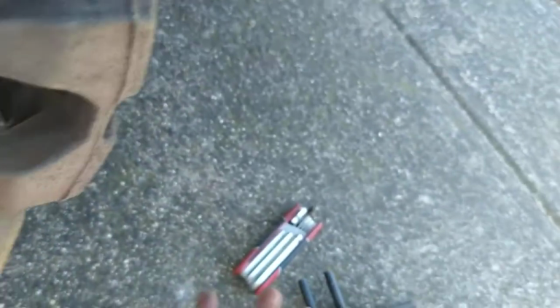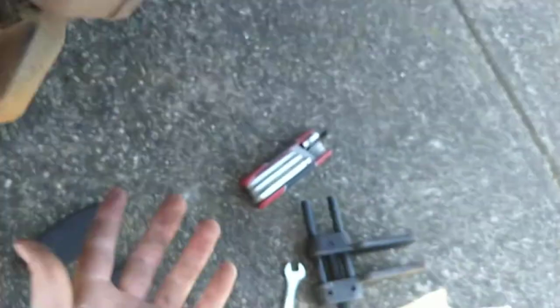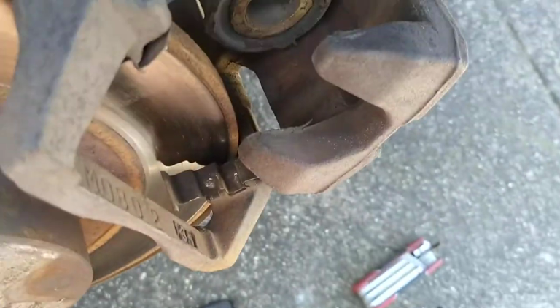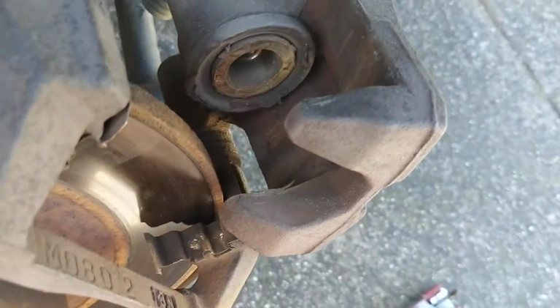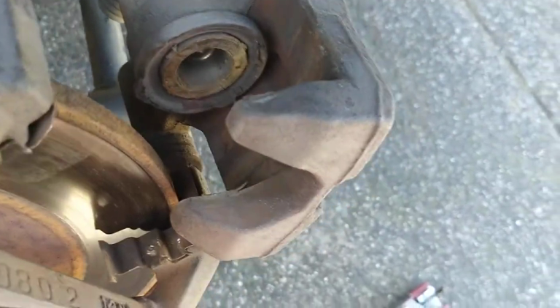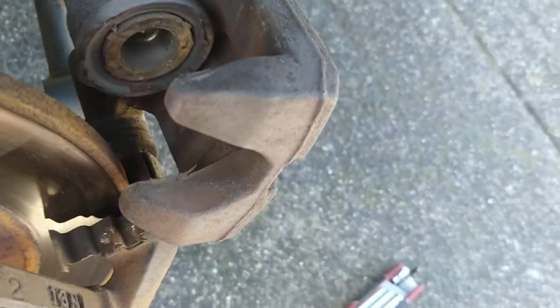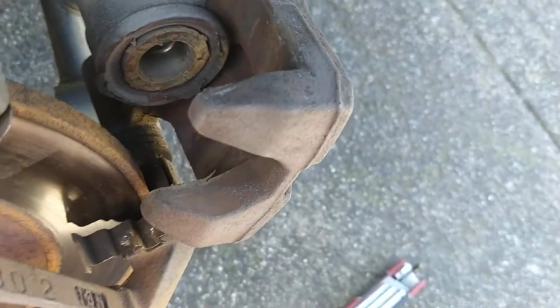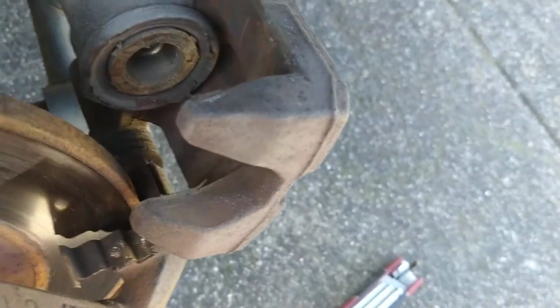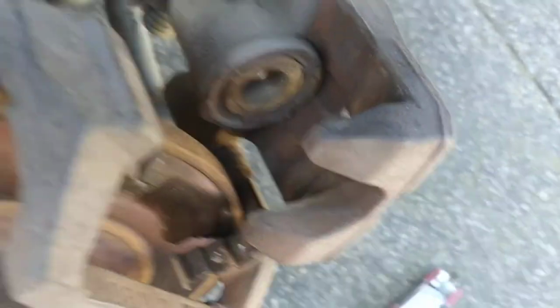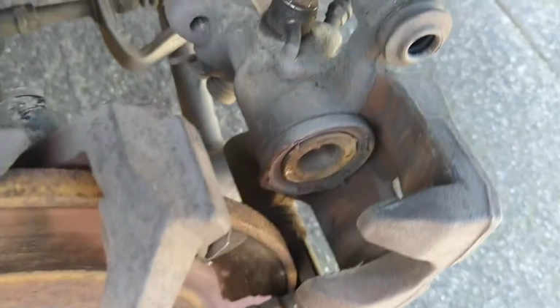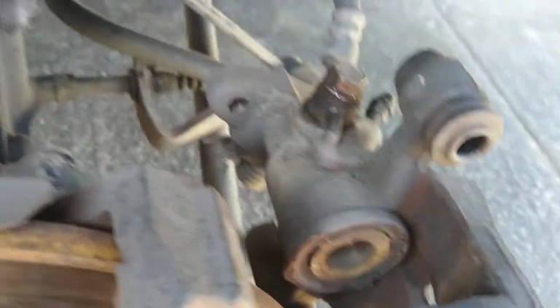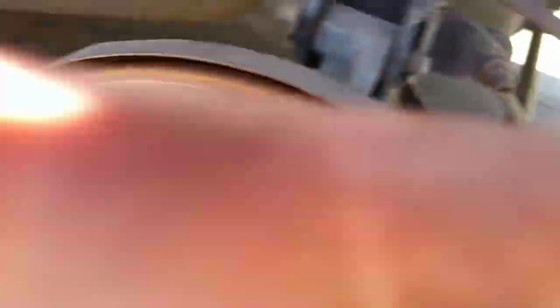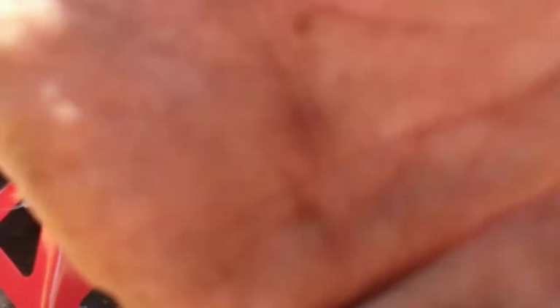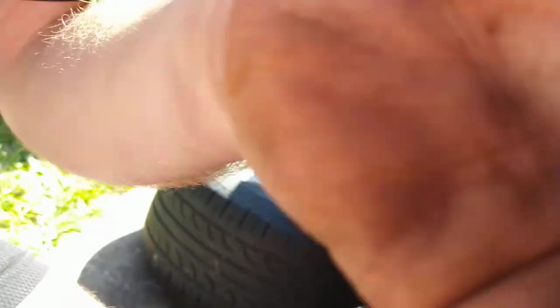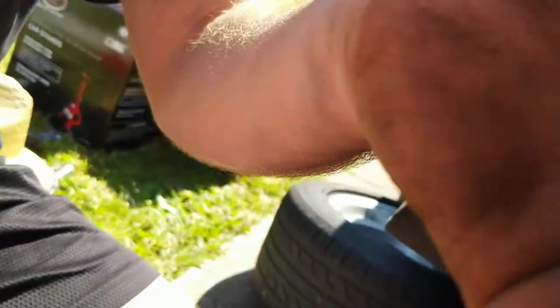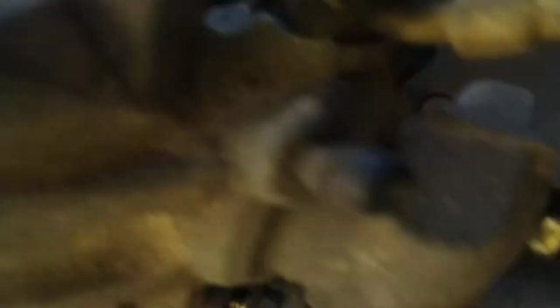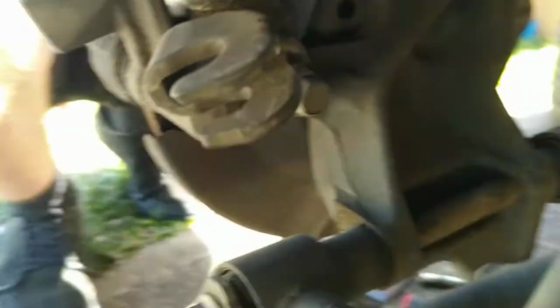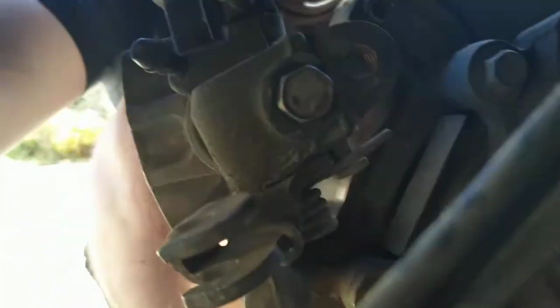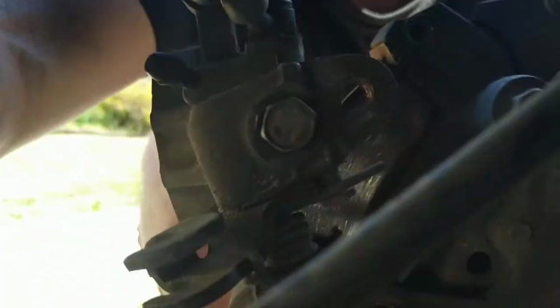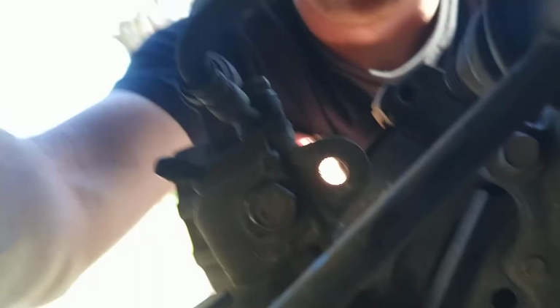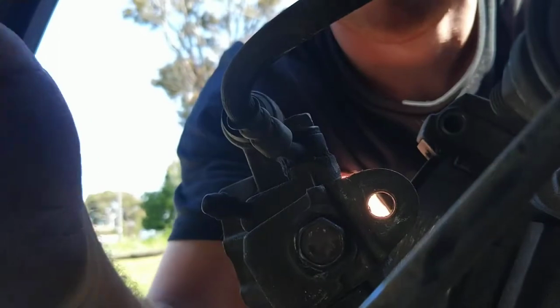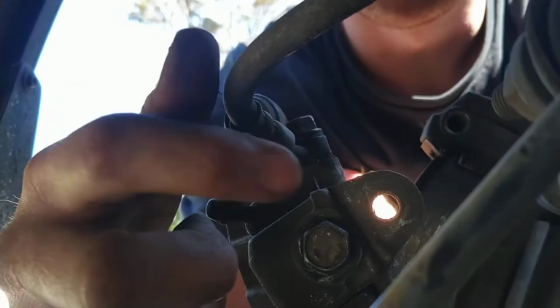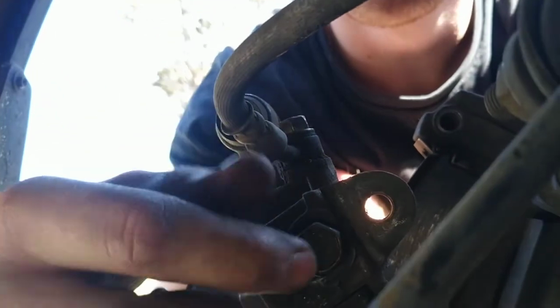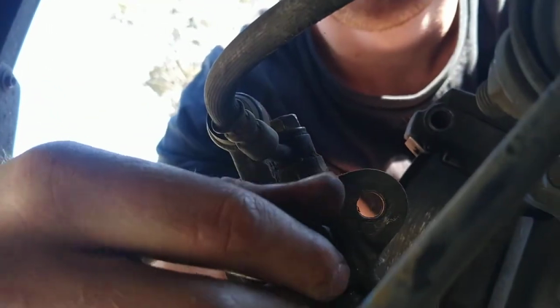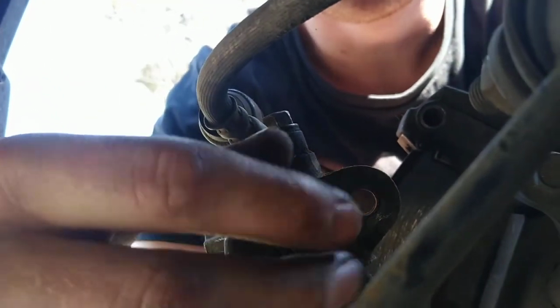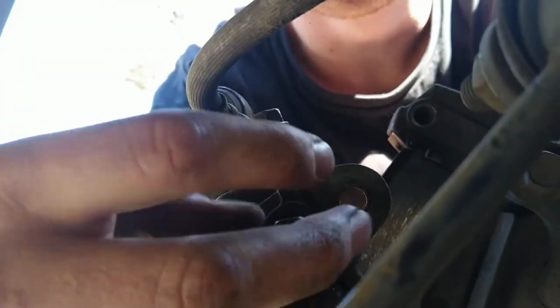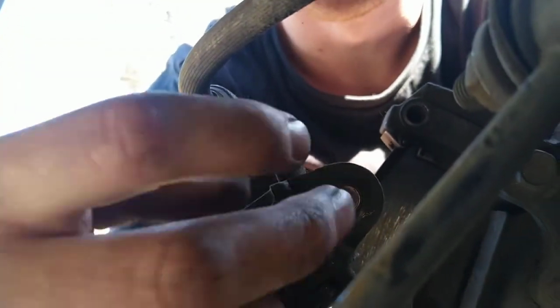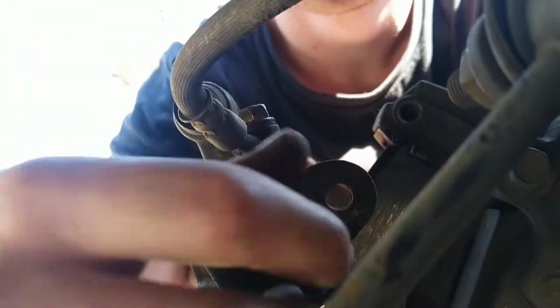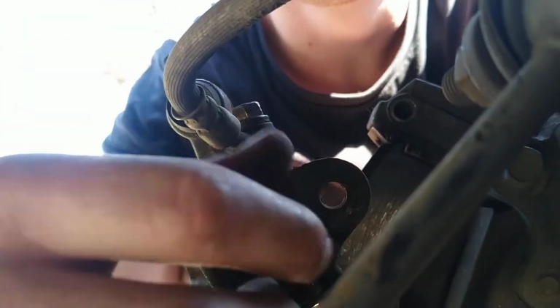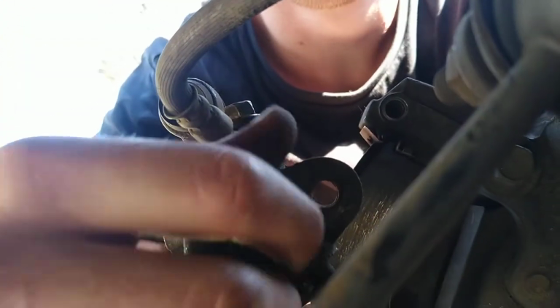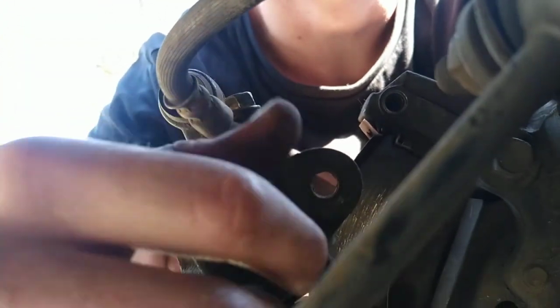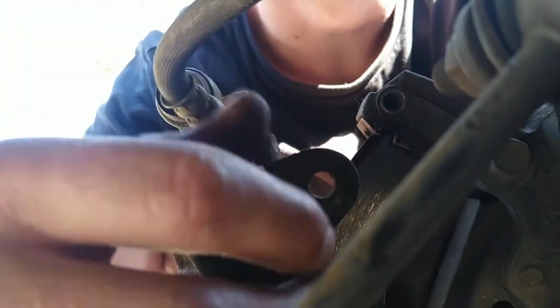I was trying to work out how you do it, and then I found out that at the back of the caliper there's a bolt. This bolt — it's a 14mm — if you undo it, take it off, that's what you need to do.